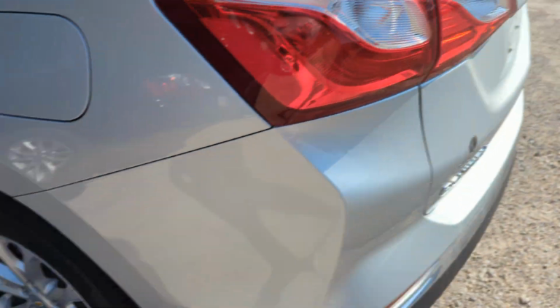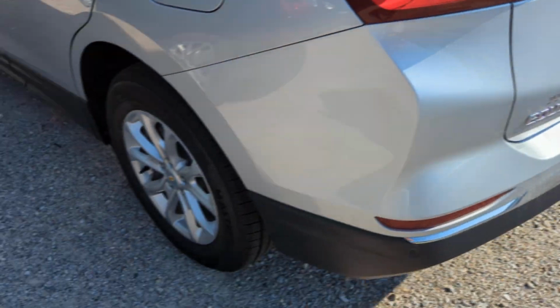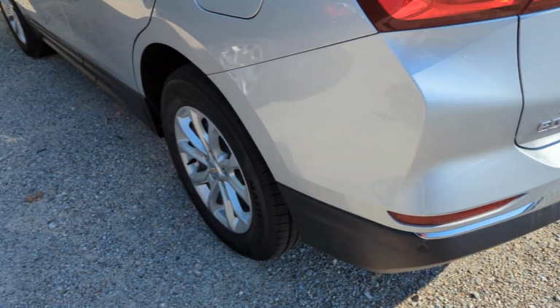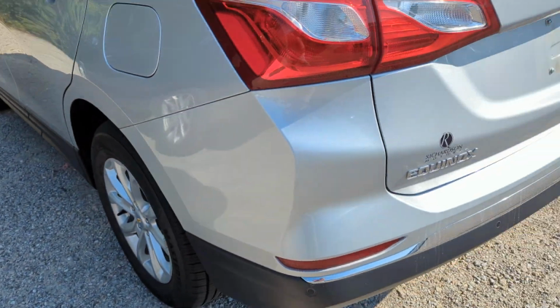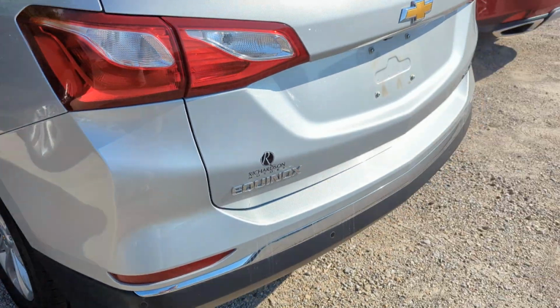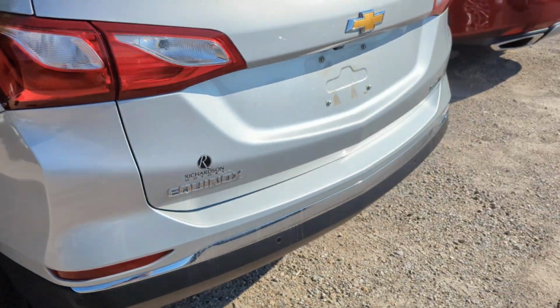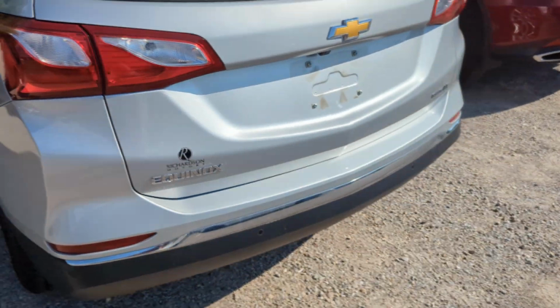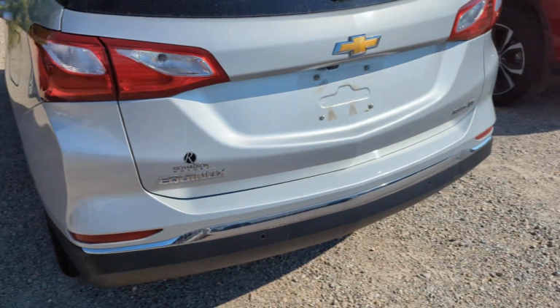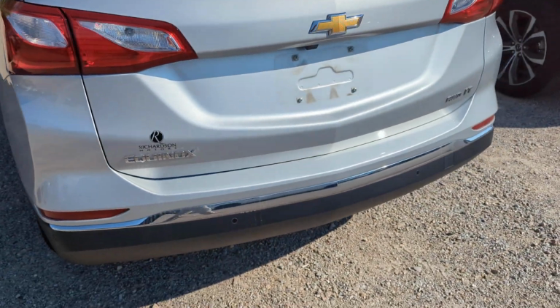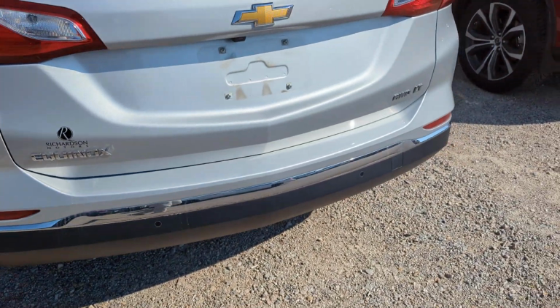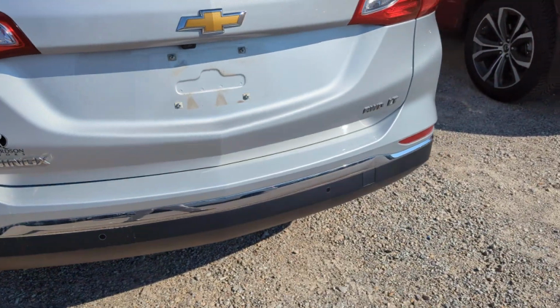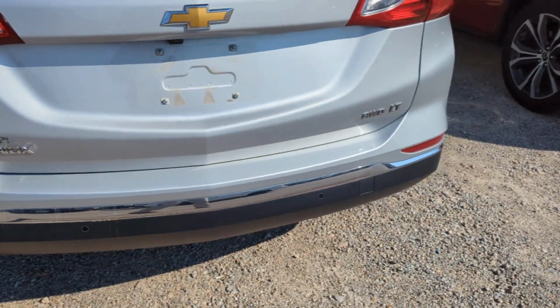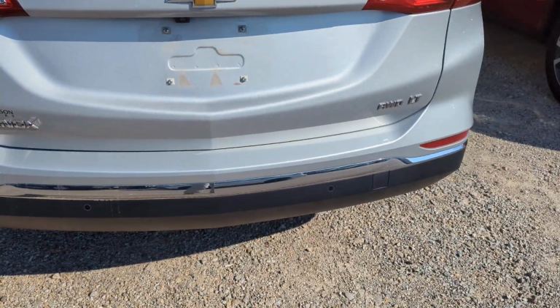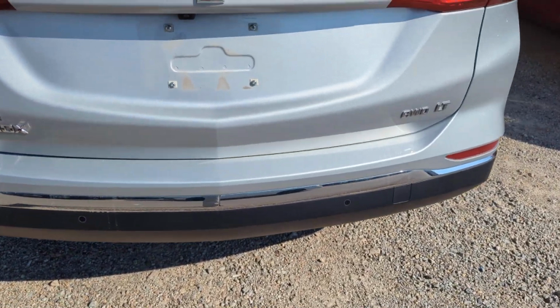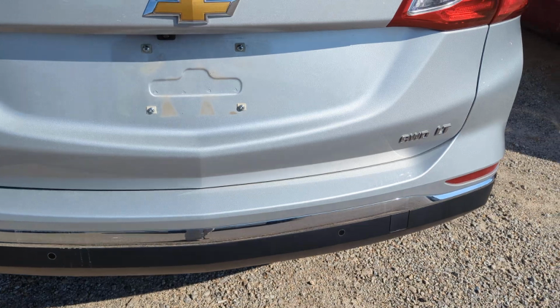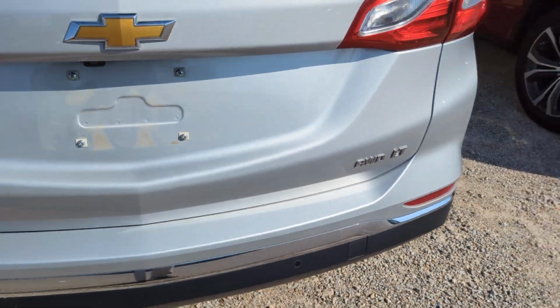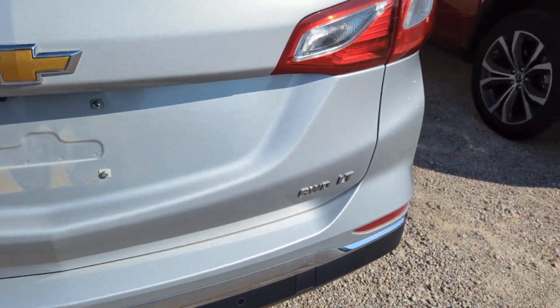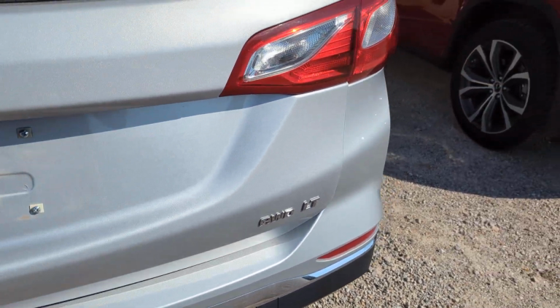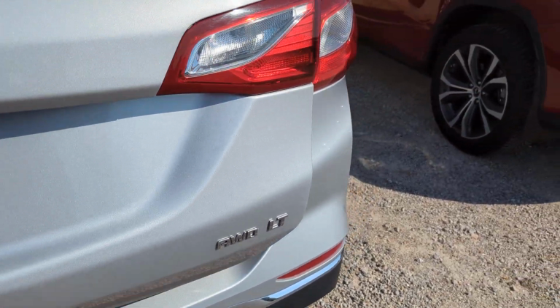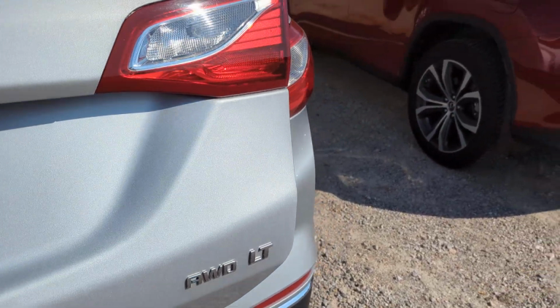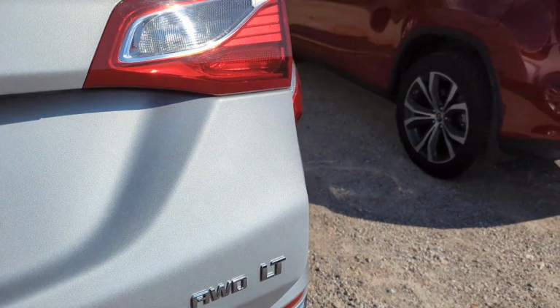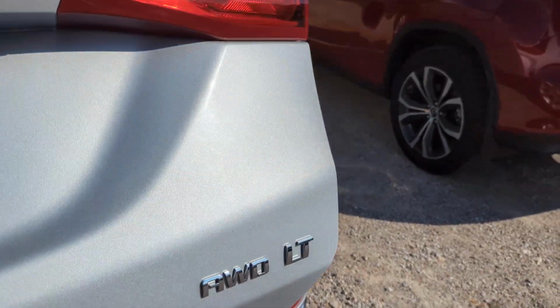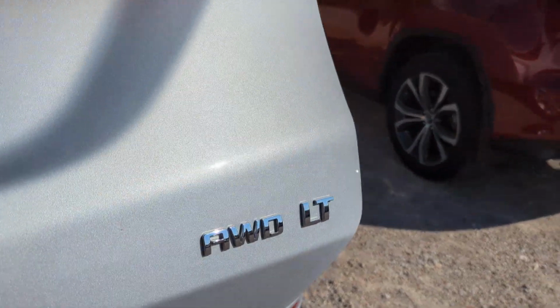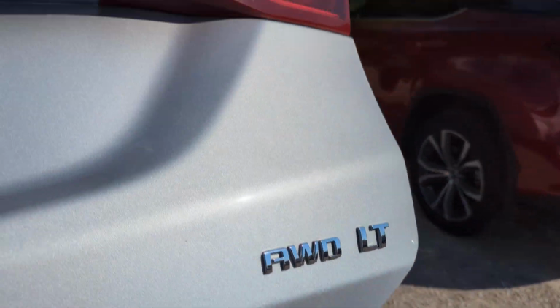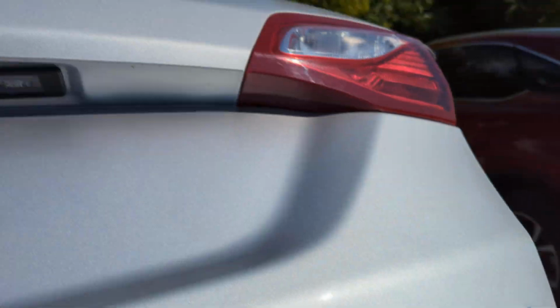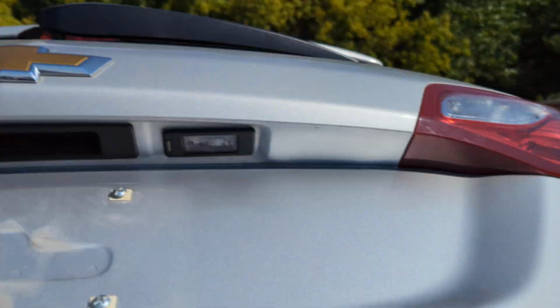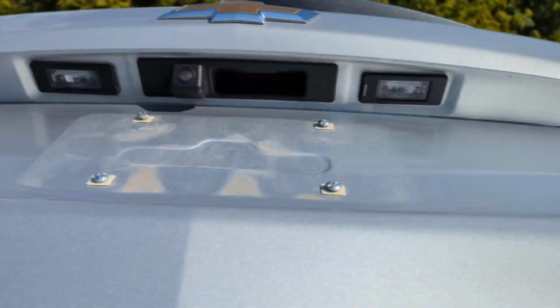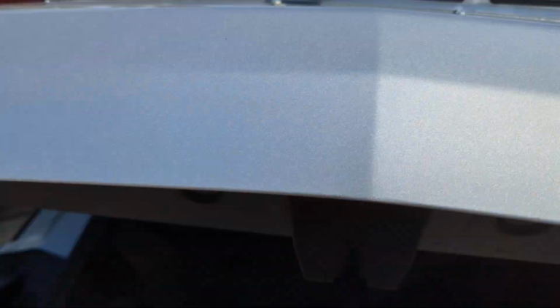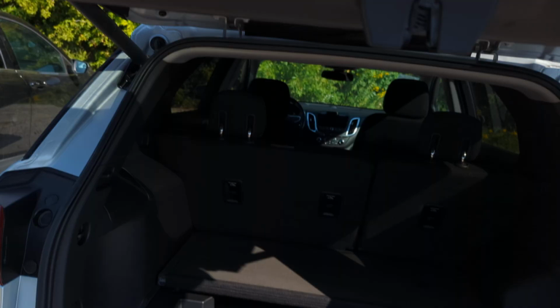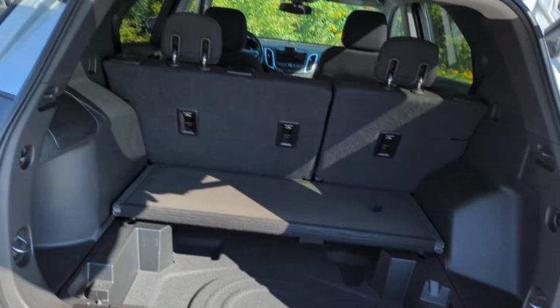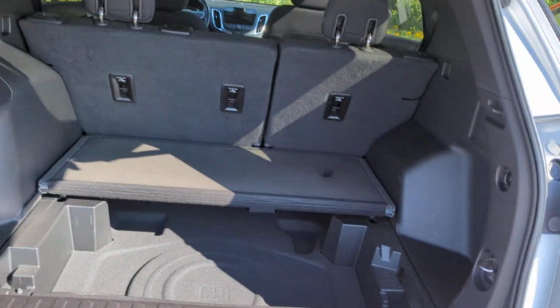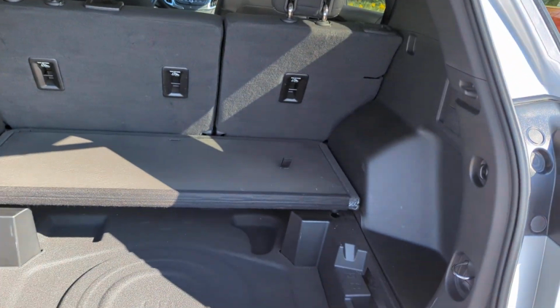That wheel's in good shape. Take a look at the back — a little dust accumulated overnight. This one's all-wheel drive. Really good shape on the back end.